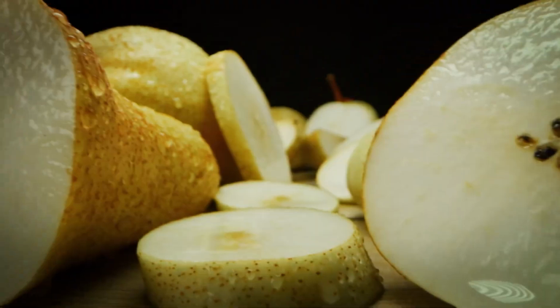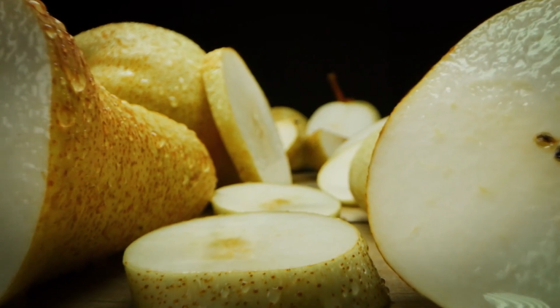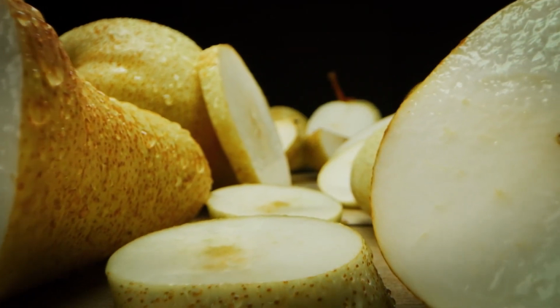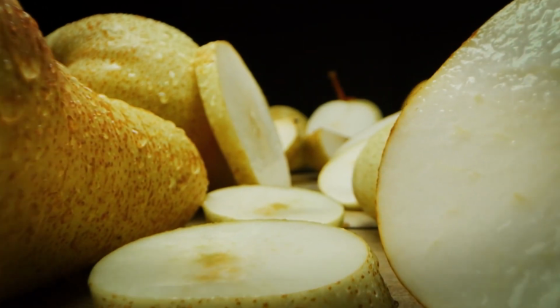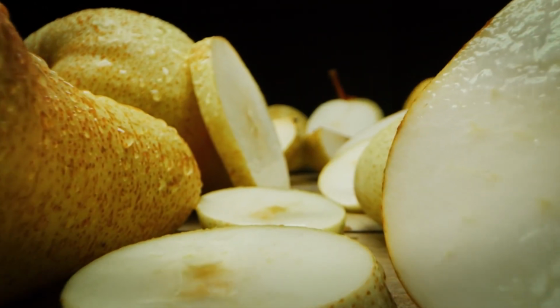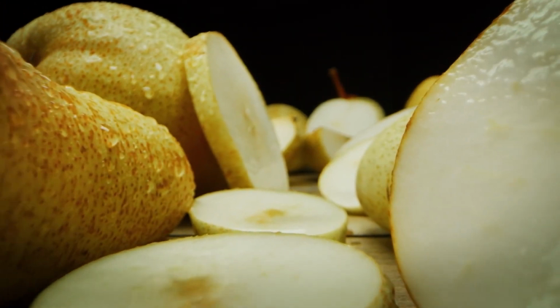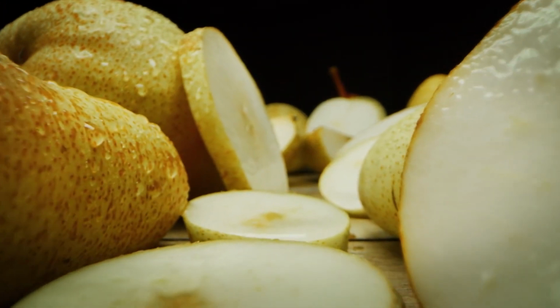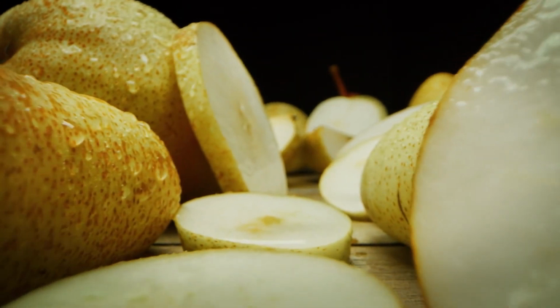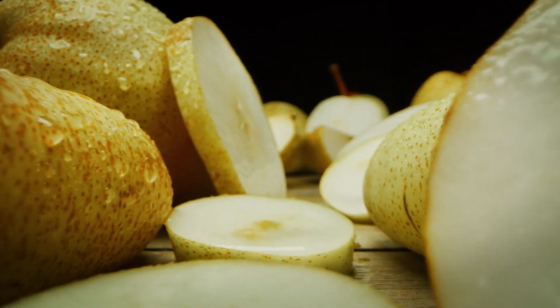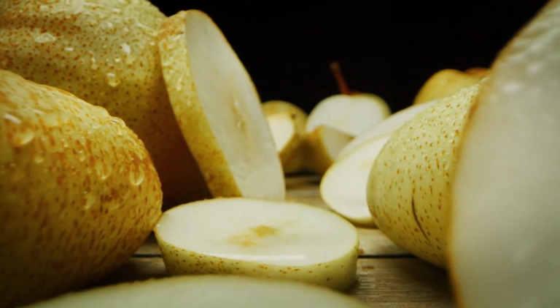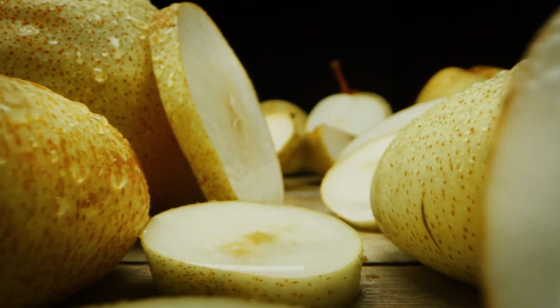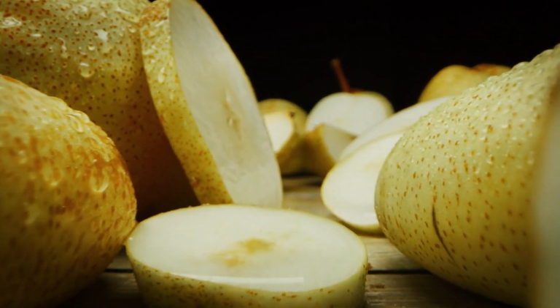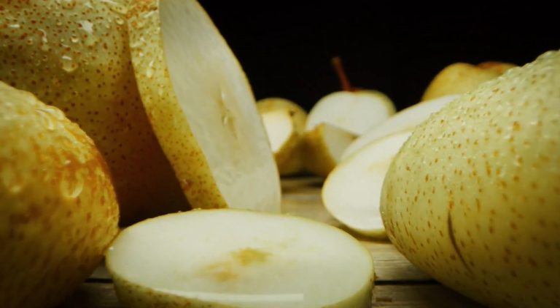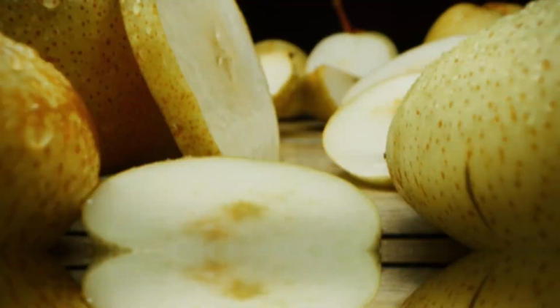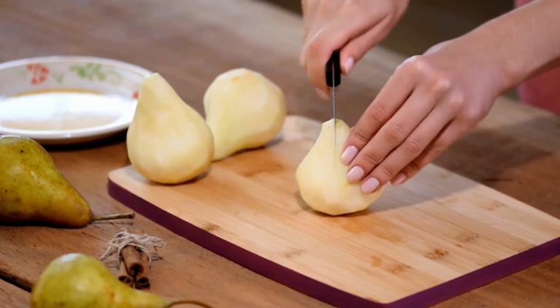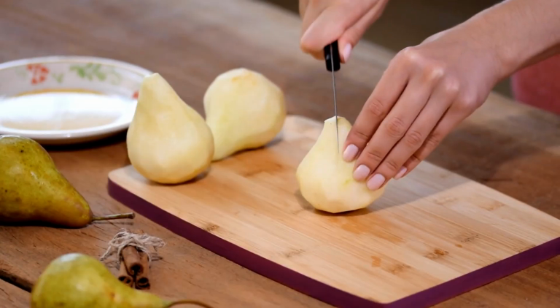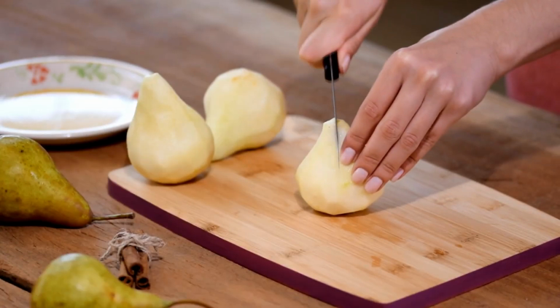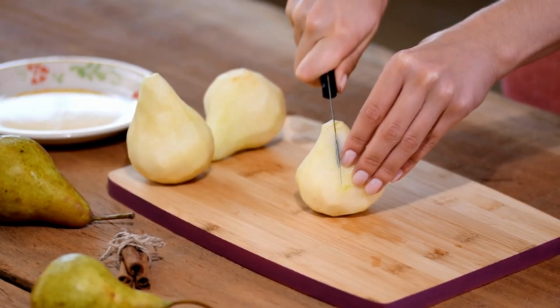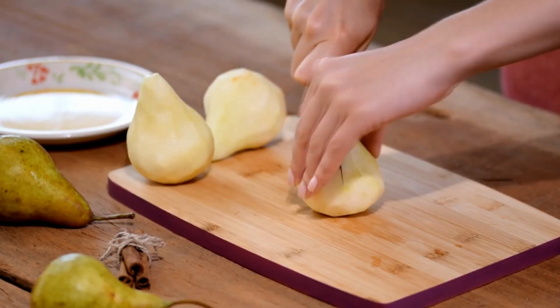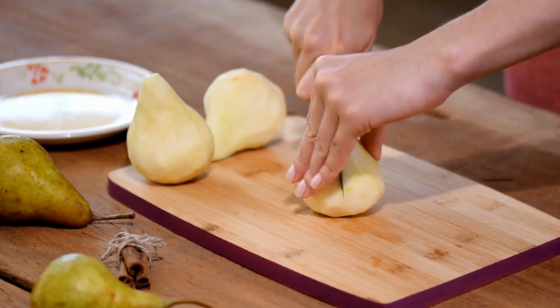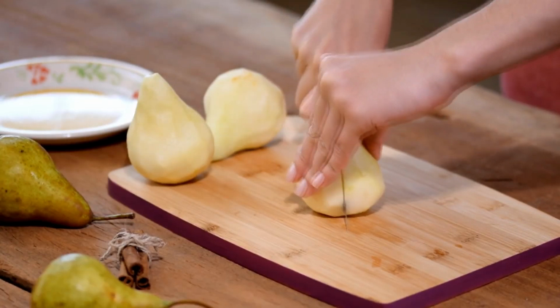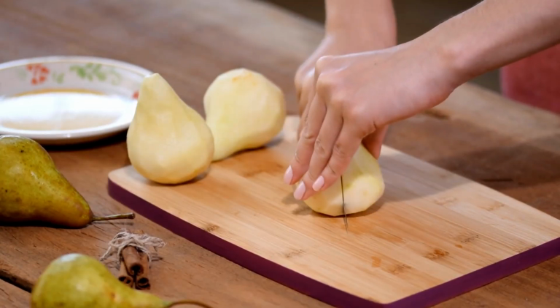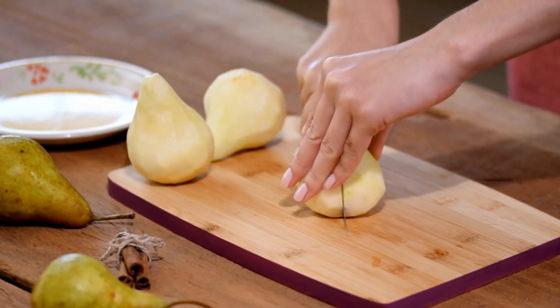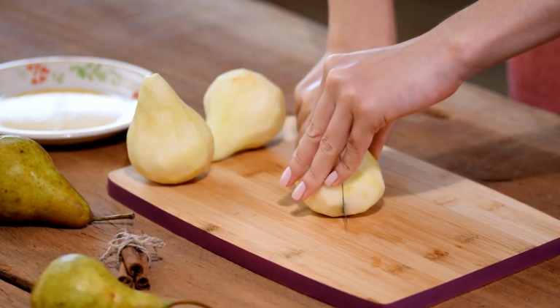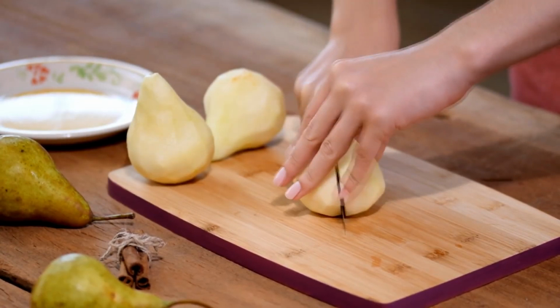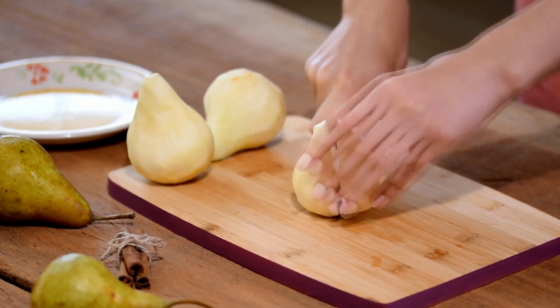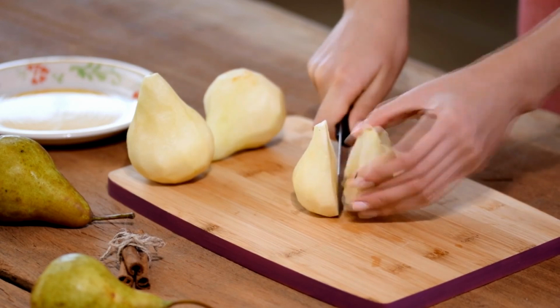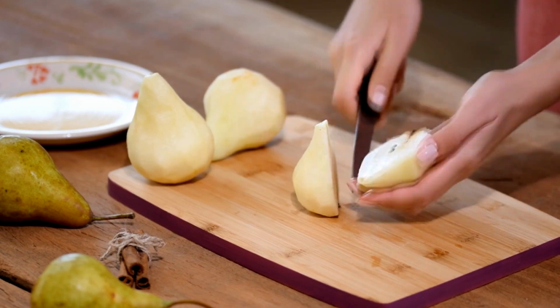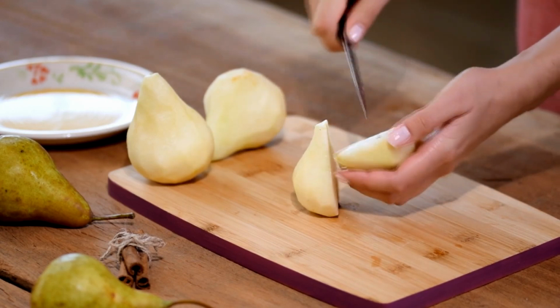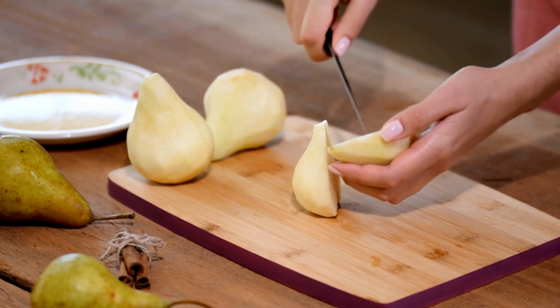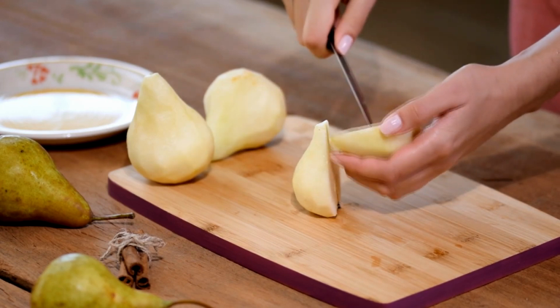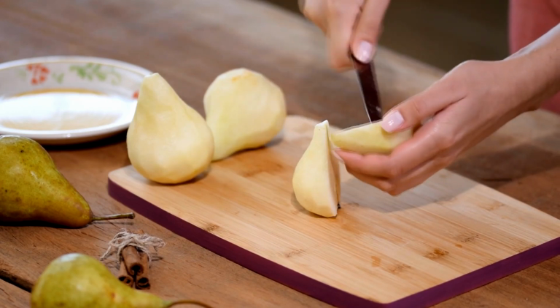Pears are gentle on the bladder and are a great option for those with bladder sensitivity. They are low in acidity, which means they are less likely to irritate the bladder, making them a perfect snack for maintaining bladder health.